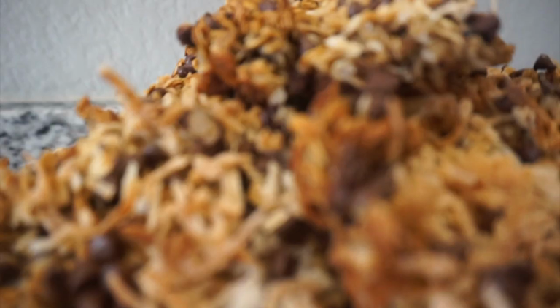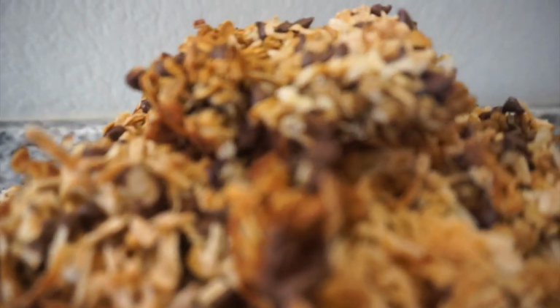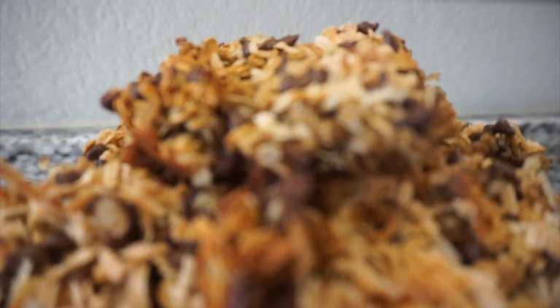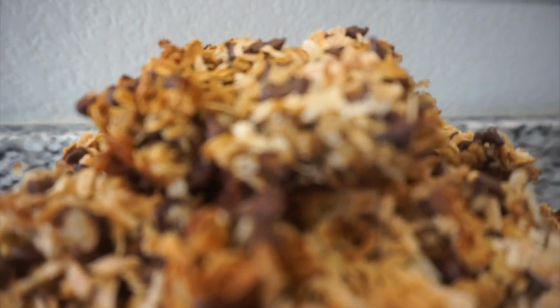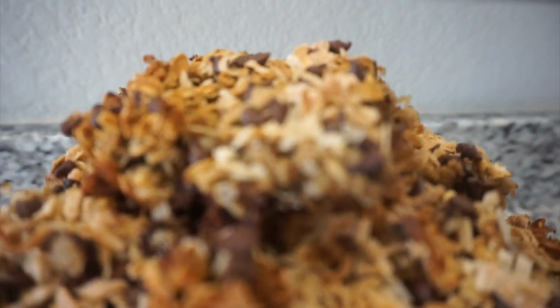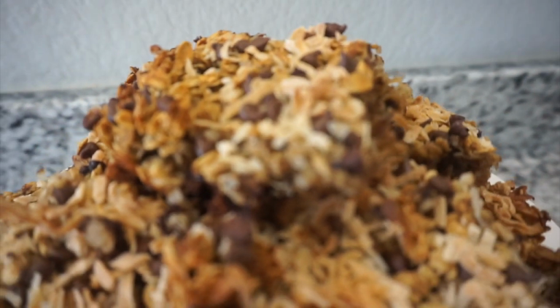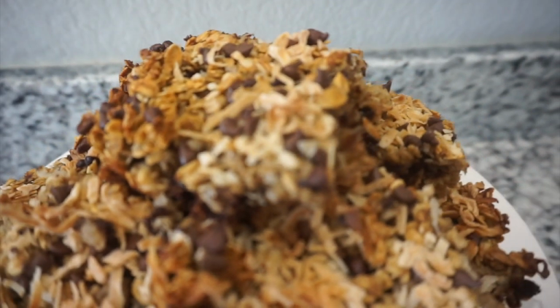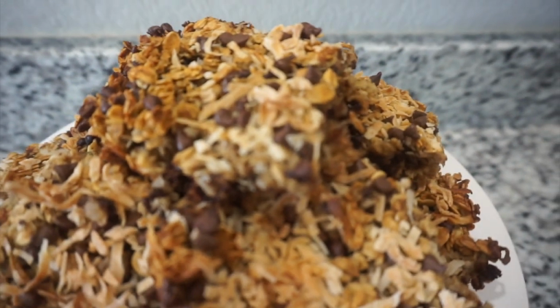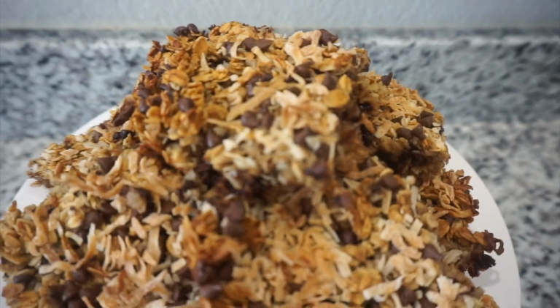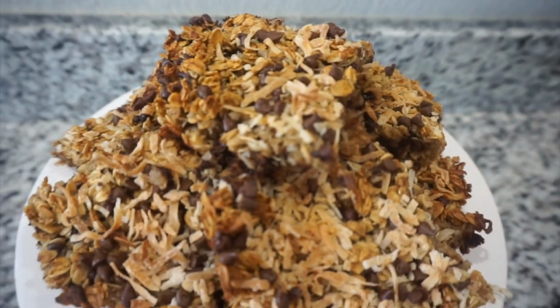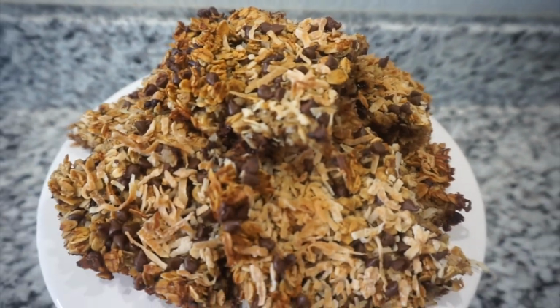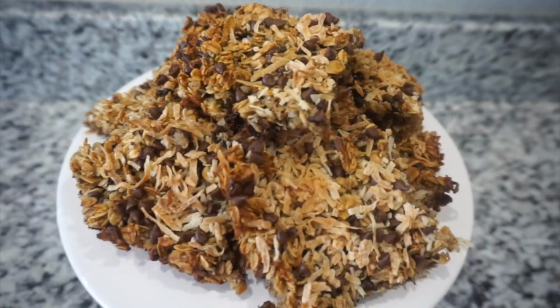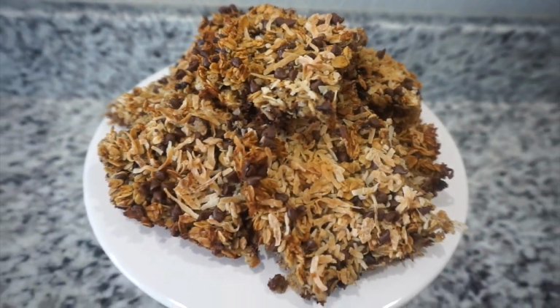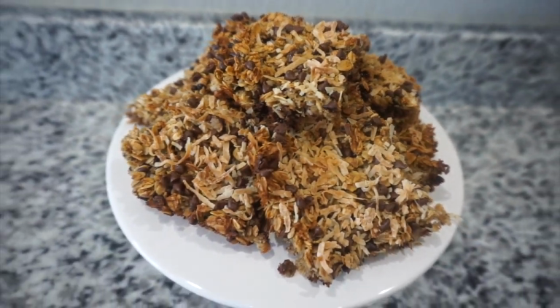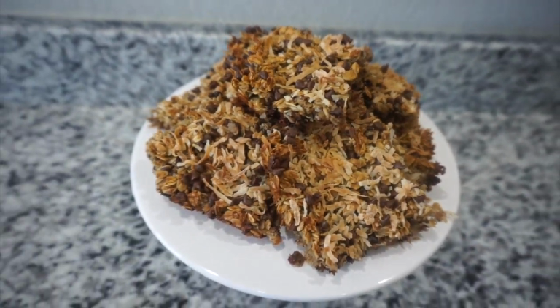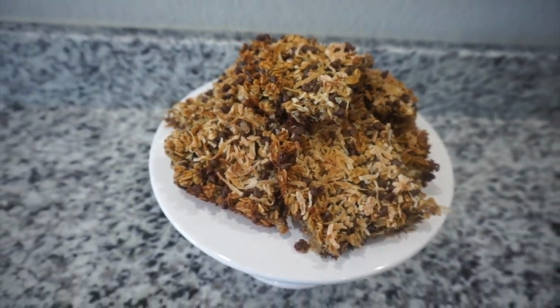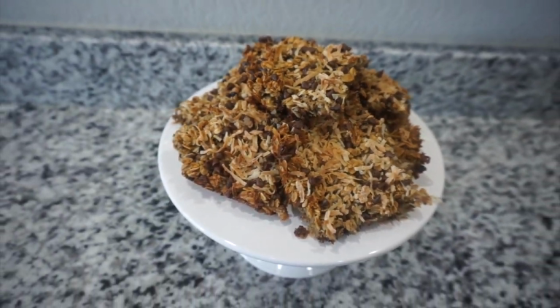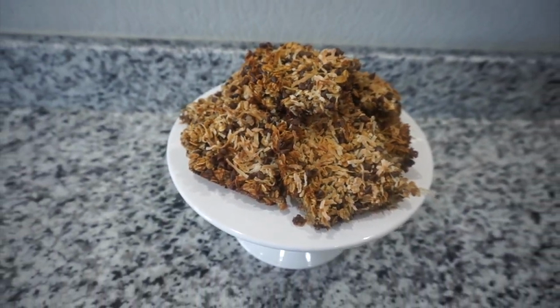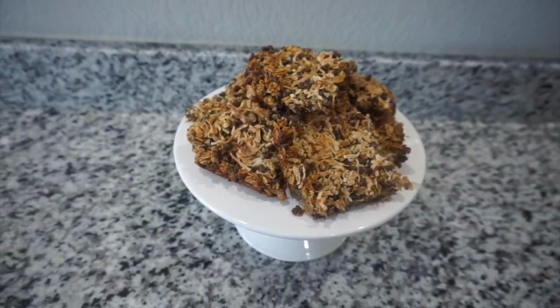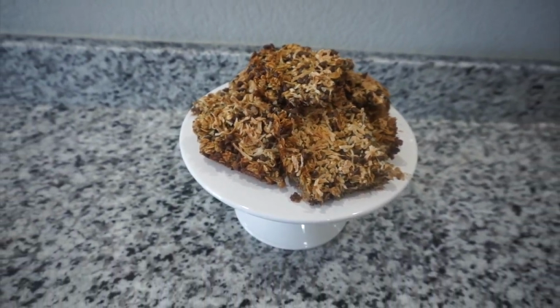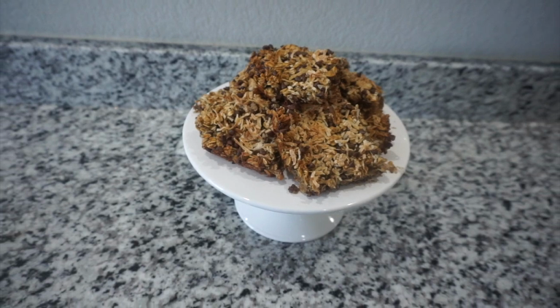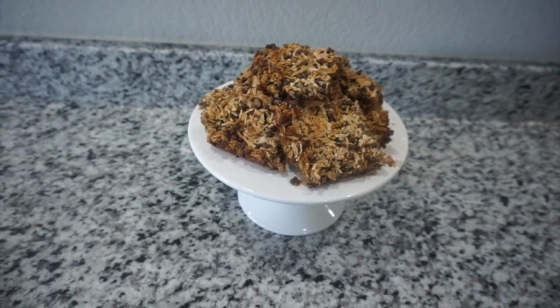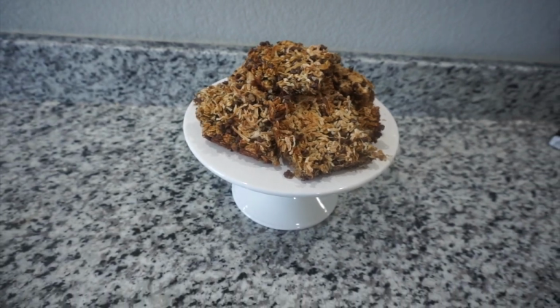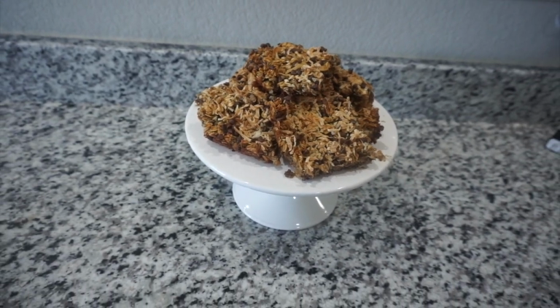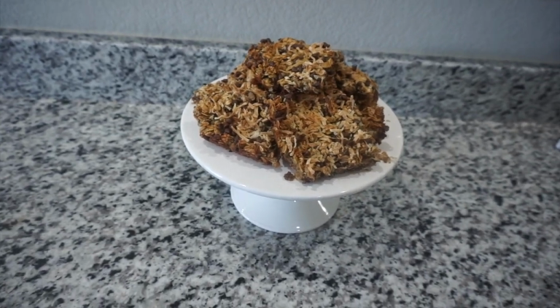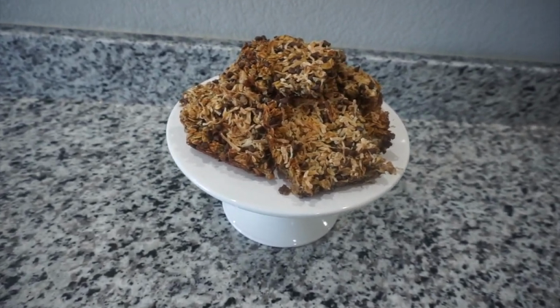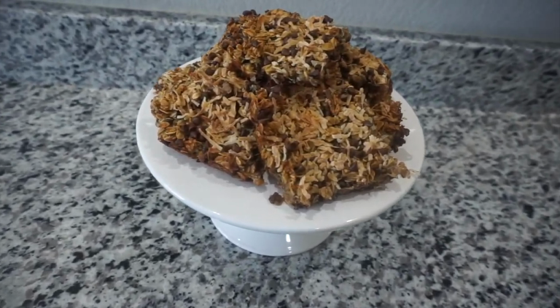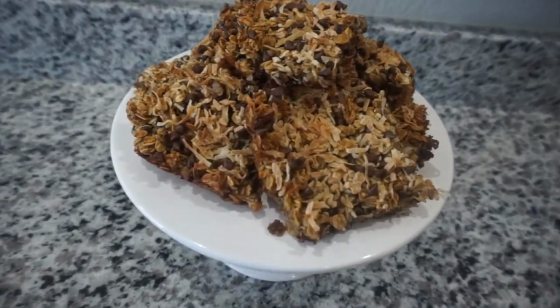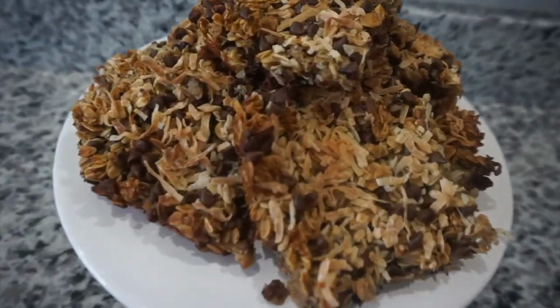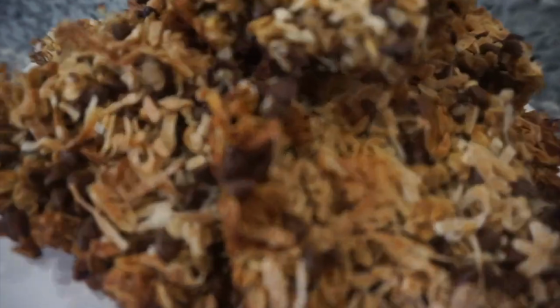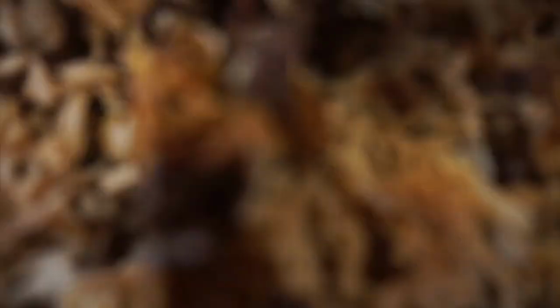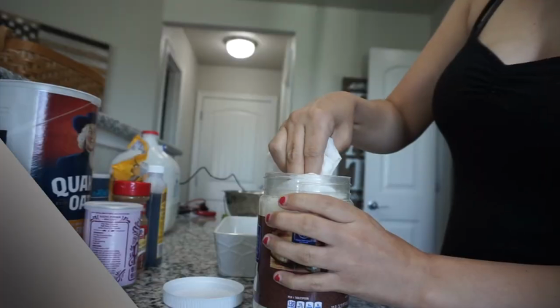Hey guys, welcome back to my channel! So today I'm gonna be showing you how I made these peanut butter chocolate chip coconut baked oatmeal bars. I found this recipe online and I kind of just tweaked it a little bit.